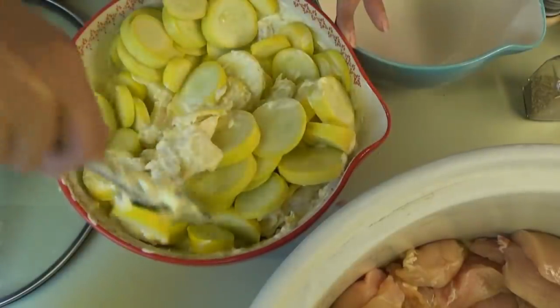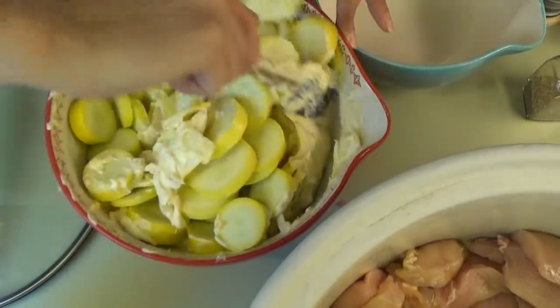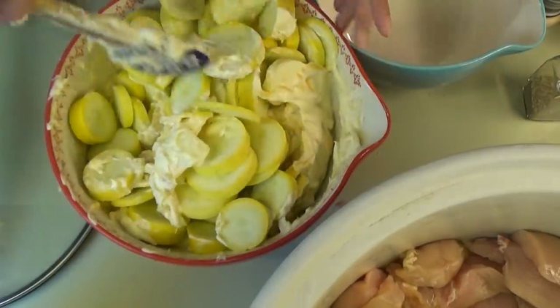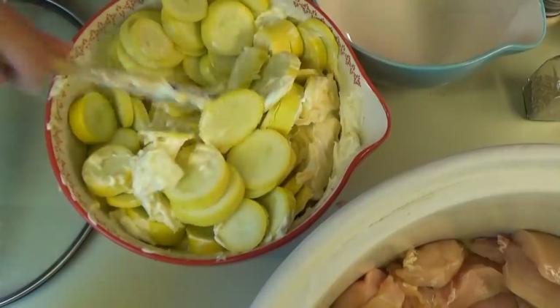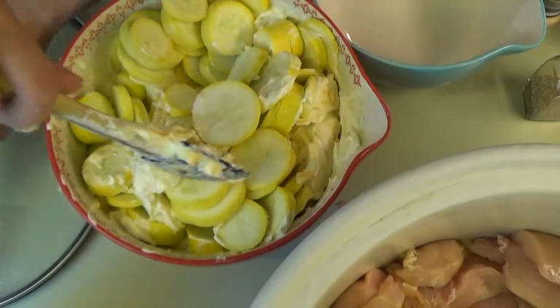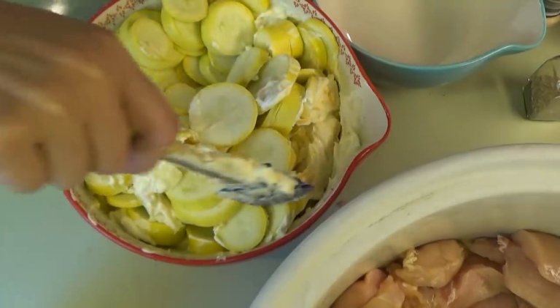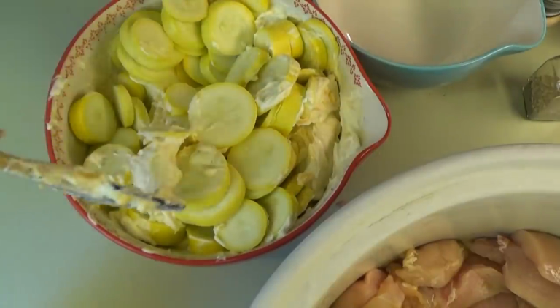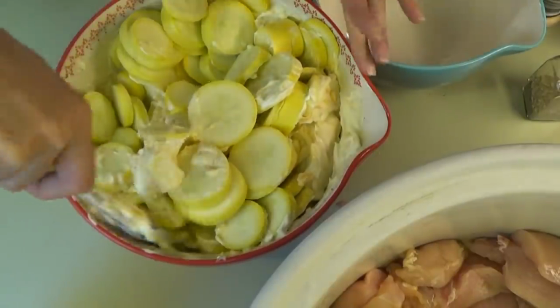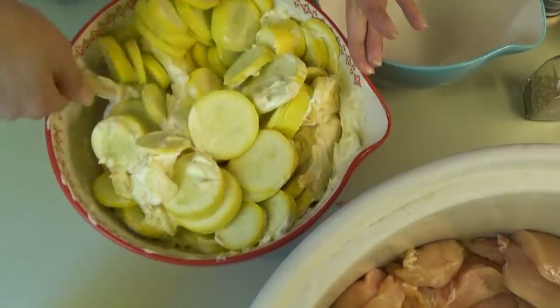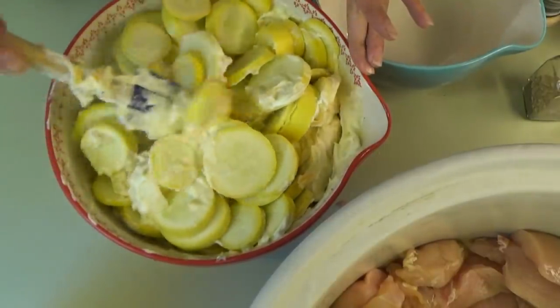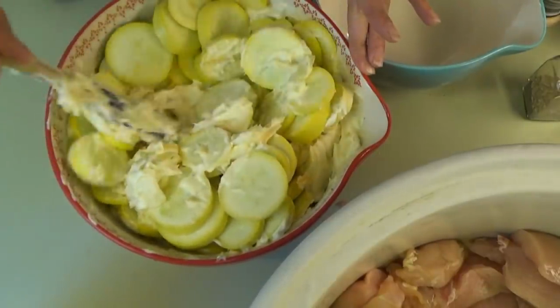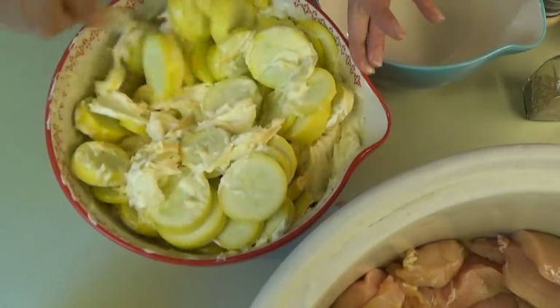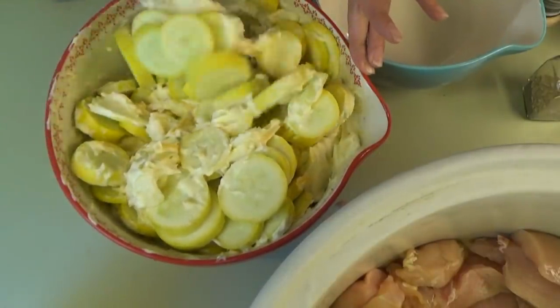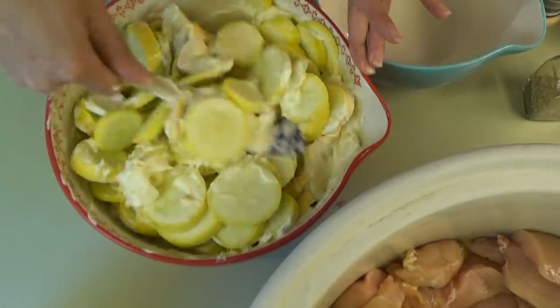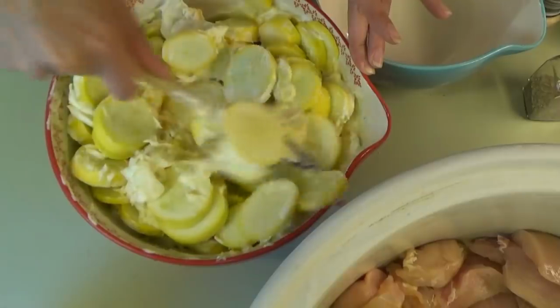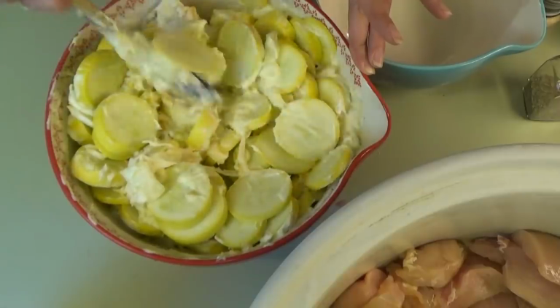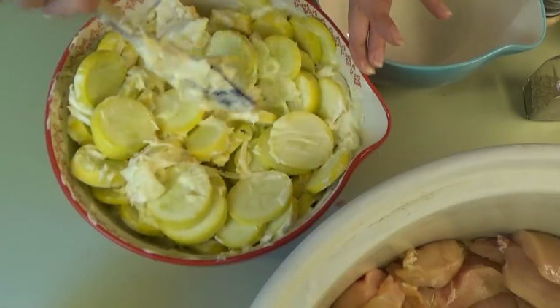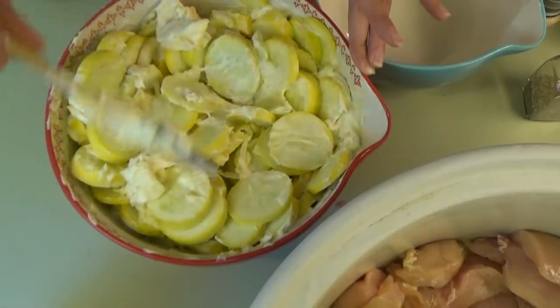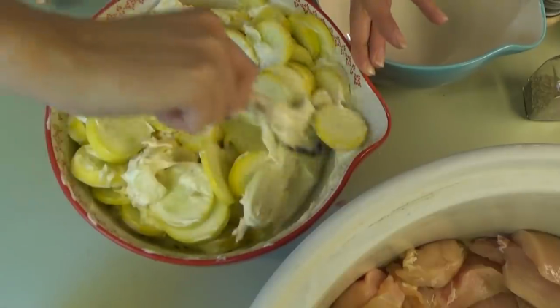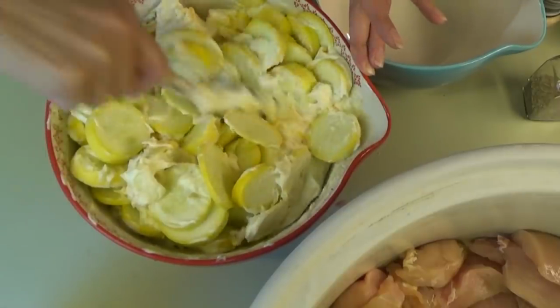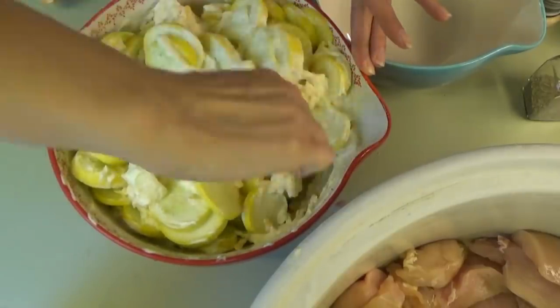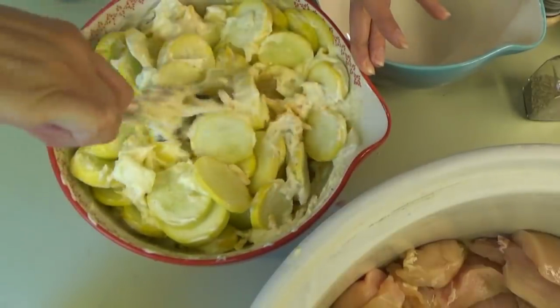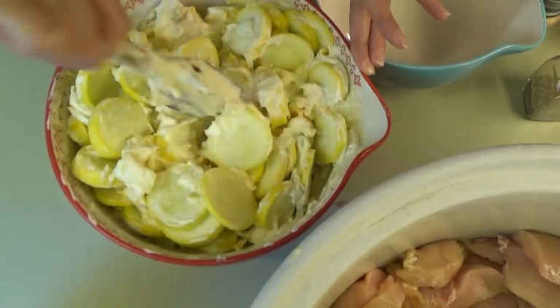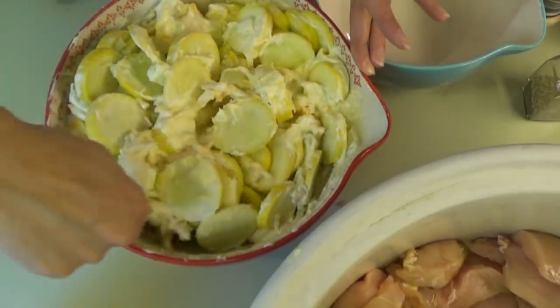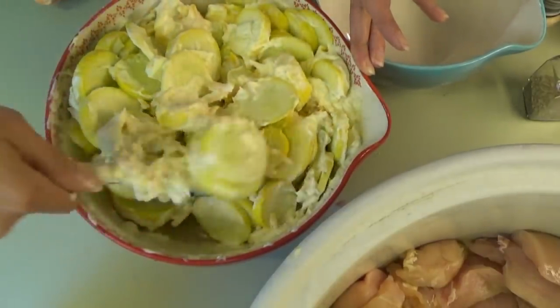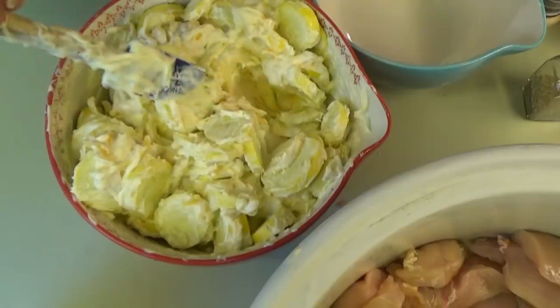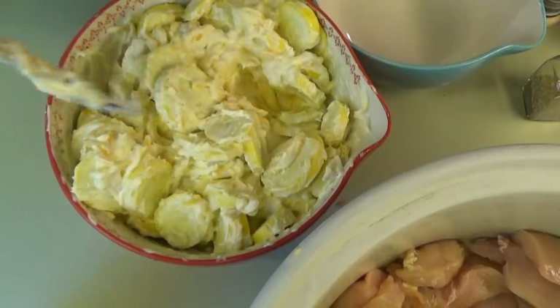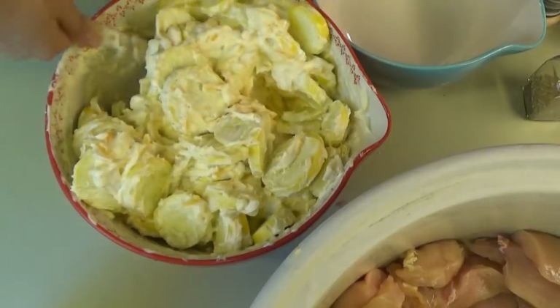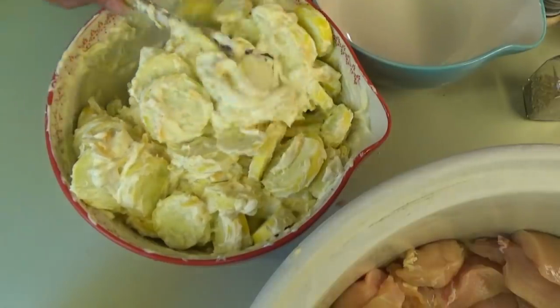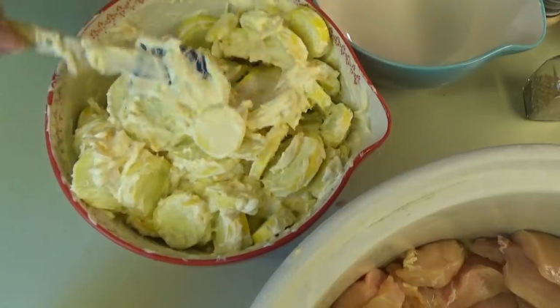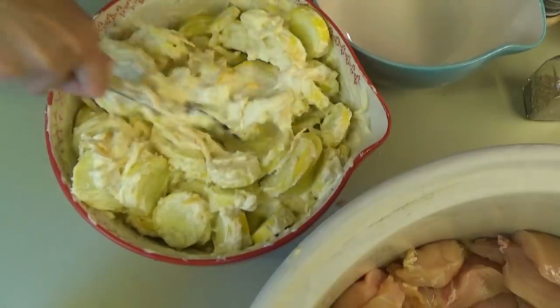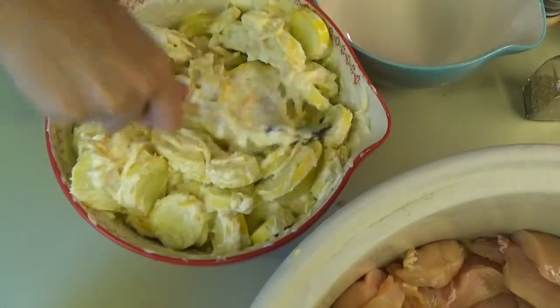You may need a gigantic bowl — I should have used the biggest bowl. I think I can make it work in here, but definitely use a big bowl. This is kind of reminding me of my favorite squash casserole recipe.